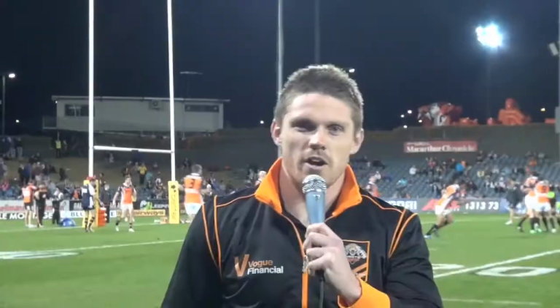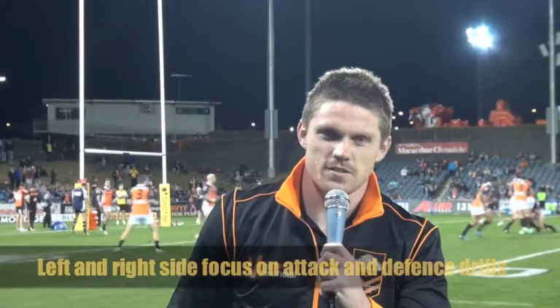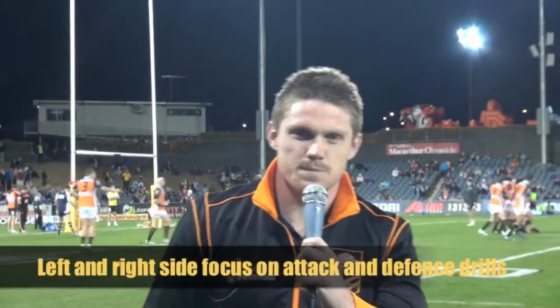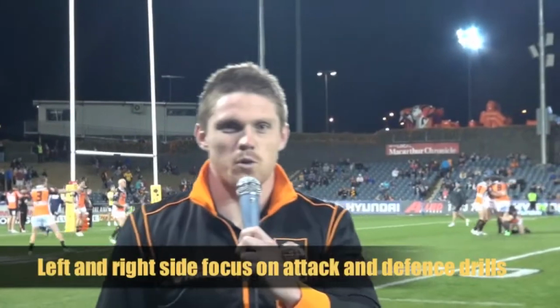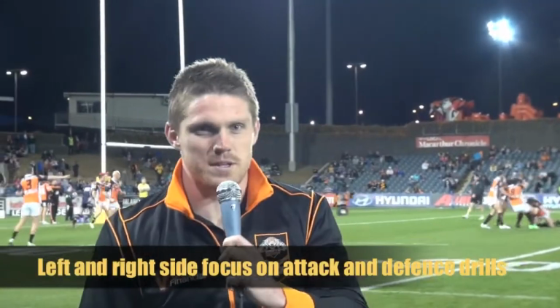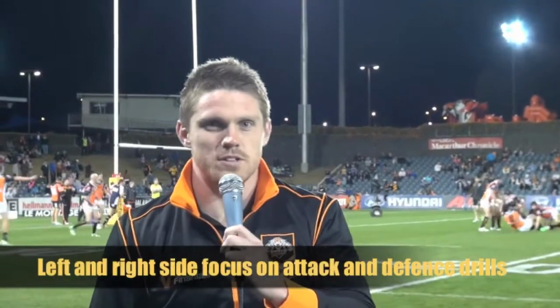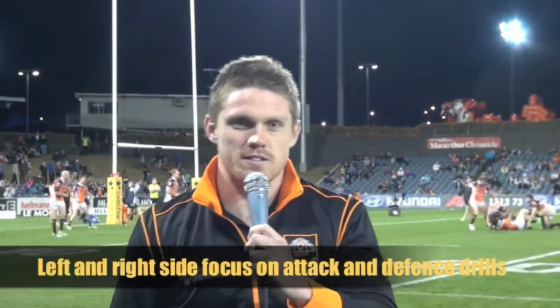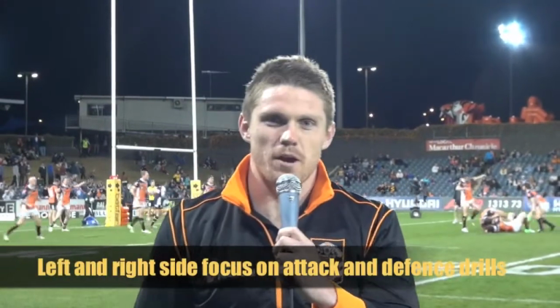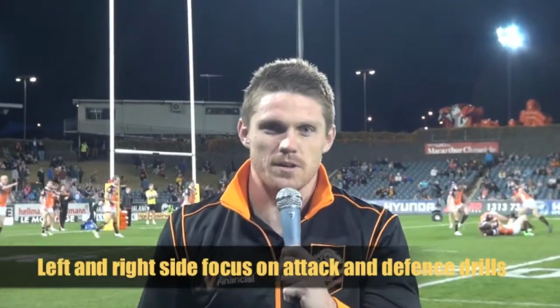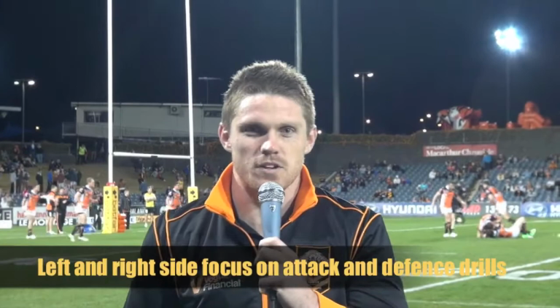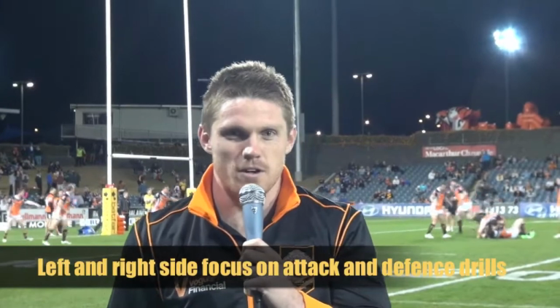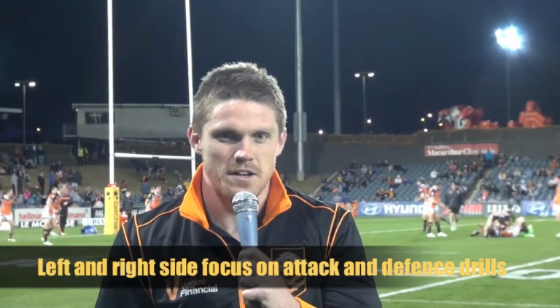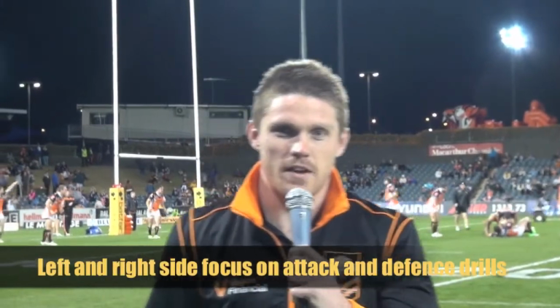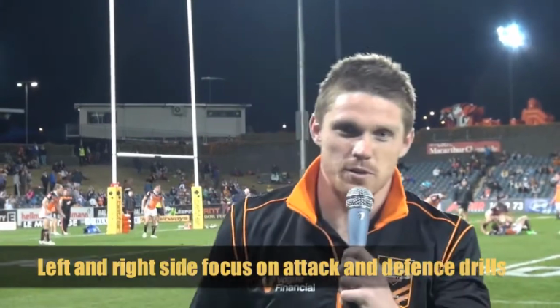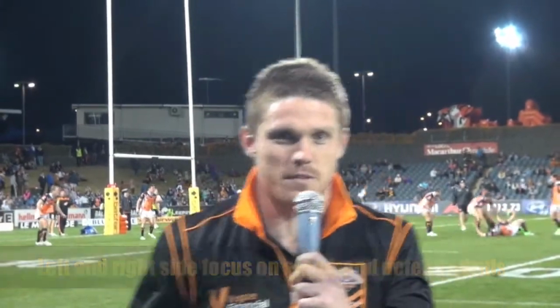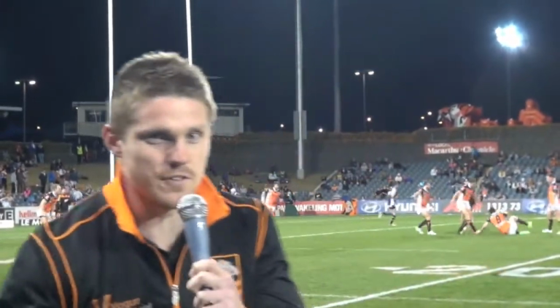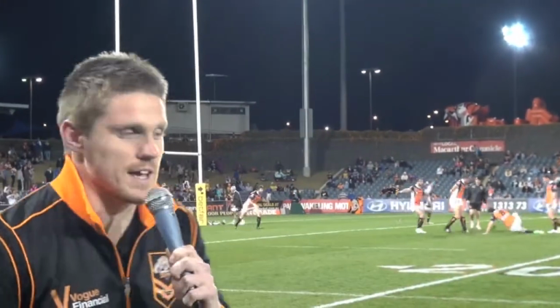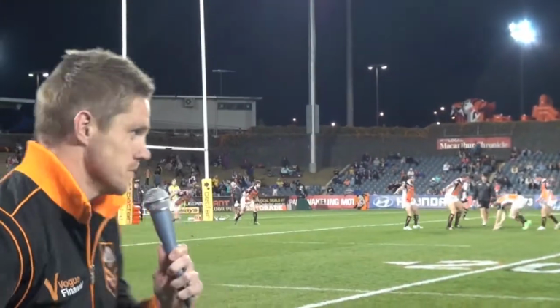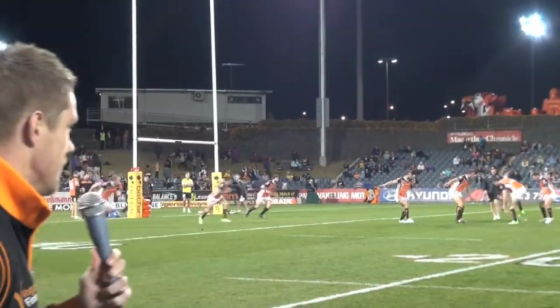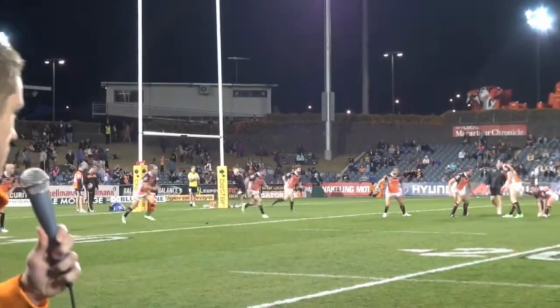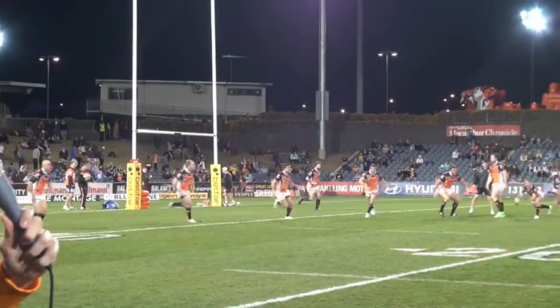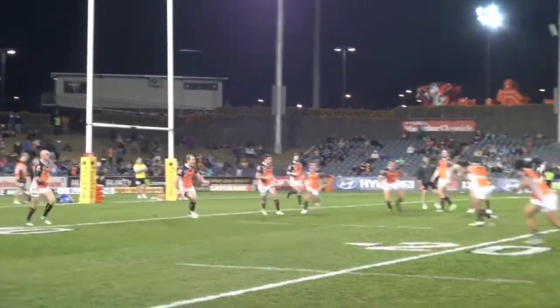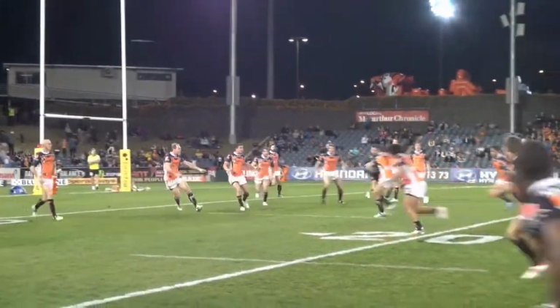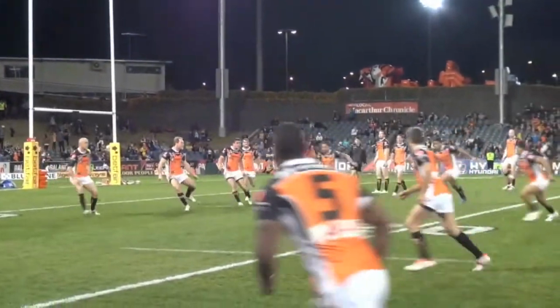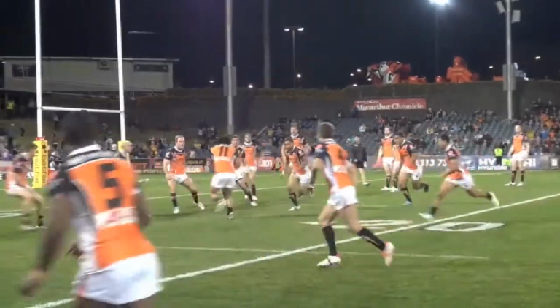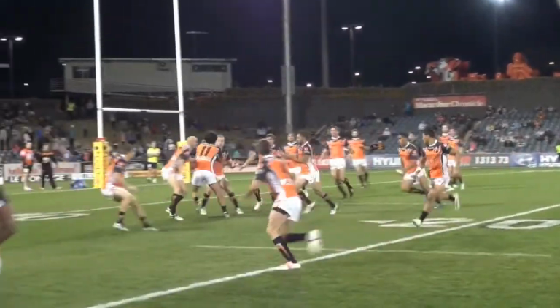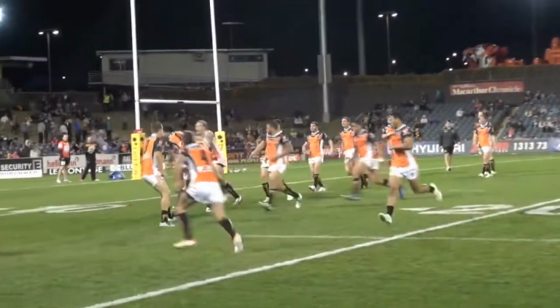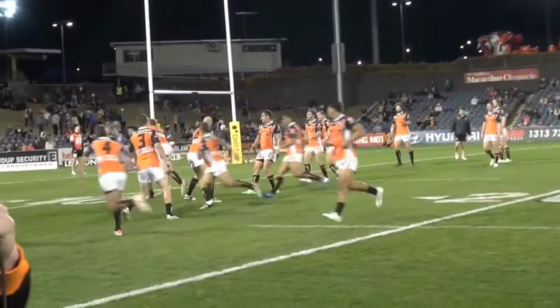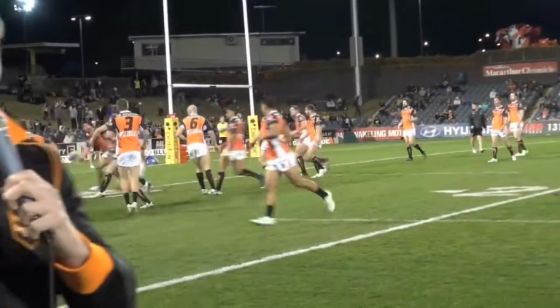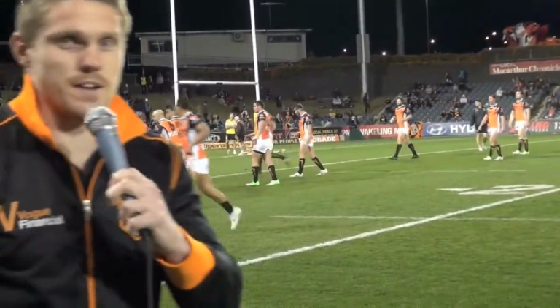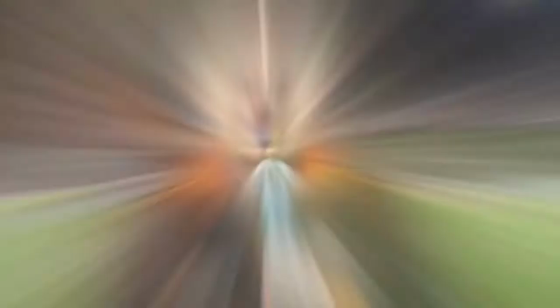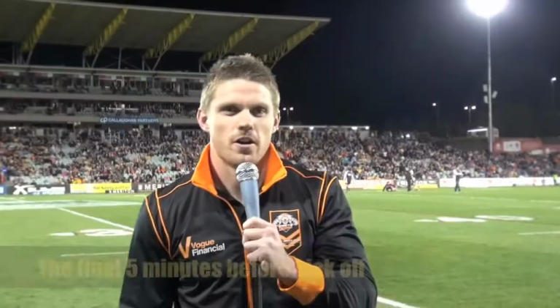Alright guys, the next part of the warm up — the sides are still broken up into left and right. They're now doing some defensive and attacking drills. The left side is playing an attacking play and the right side is trying to defend it.